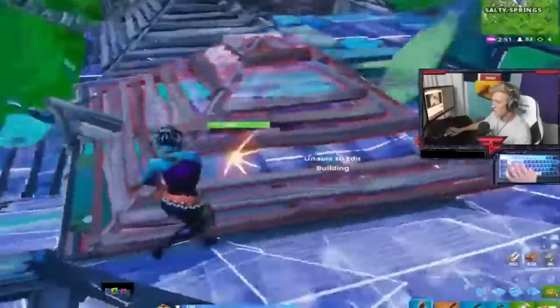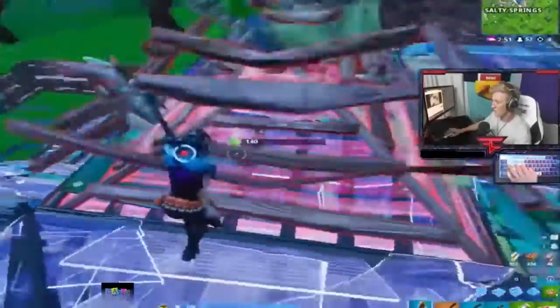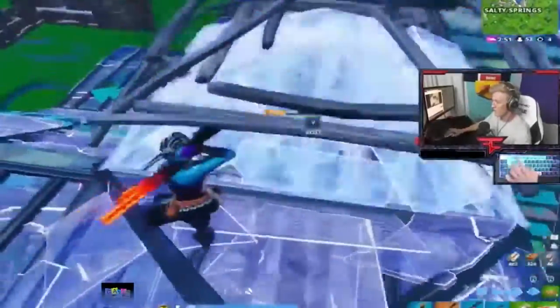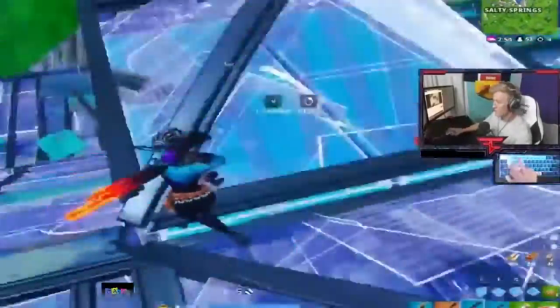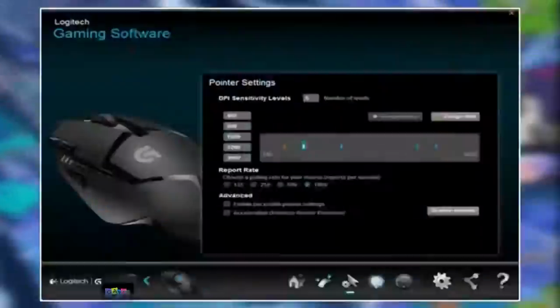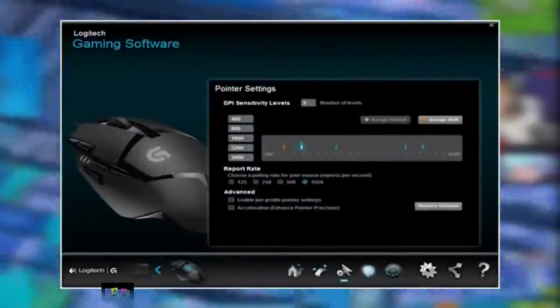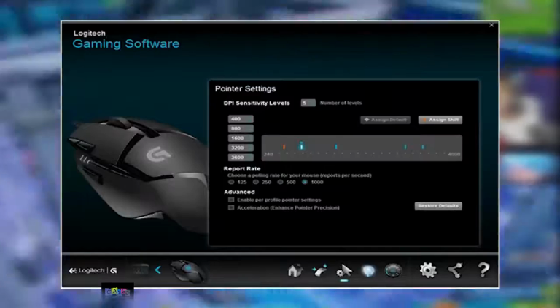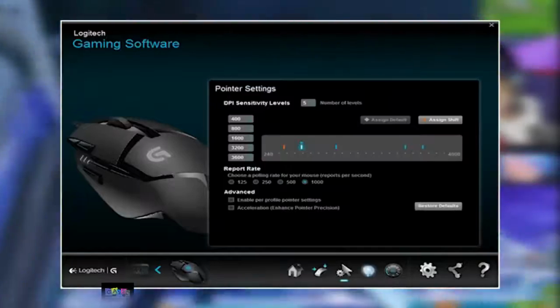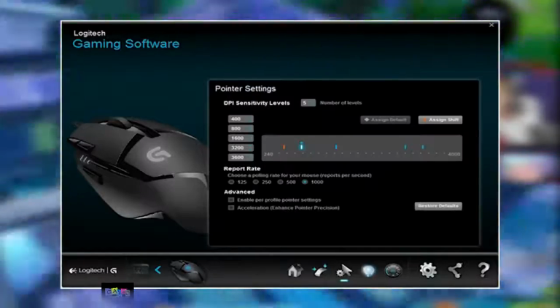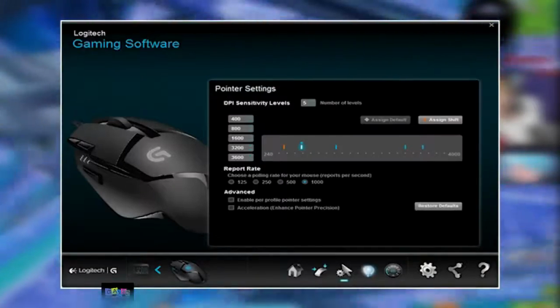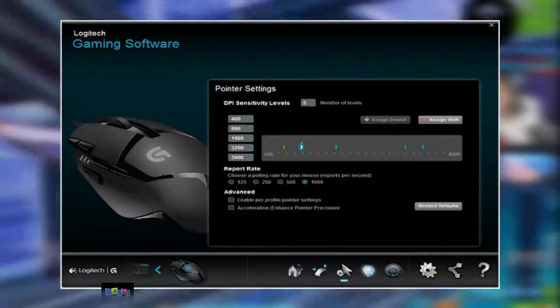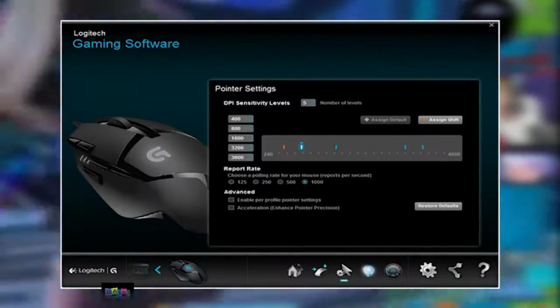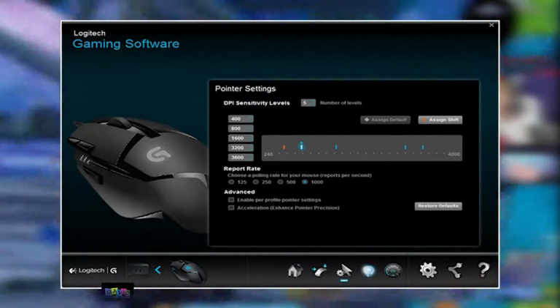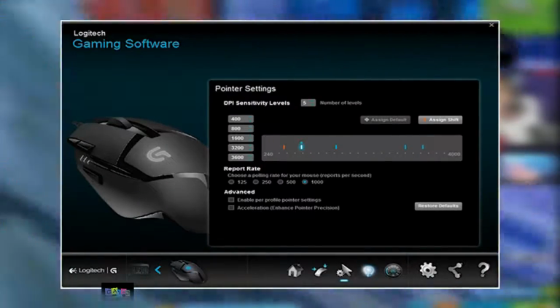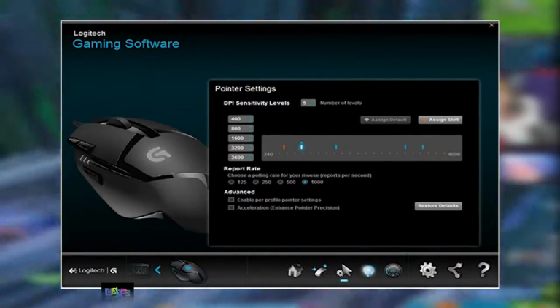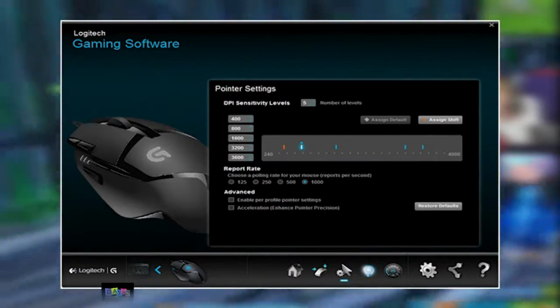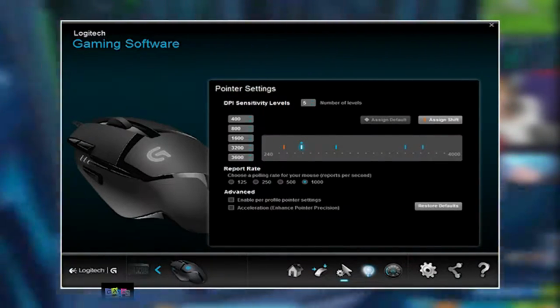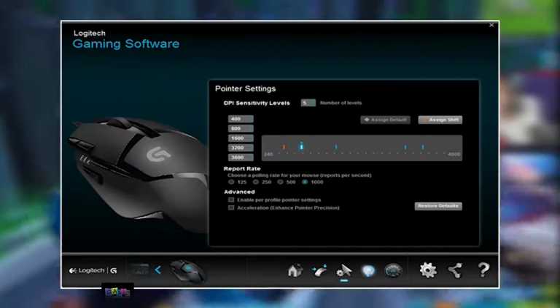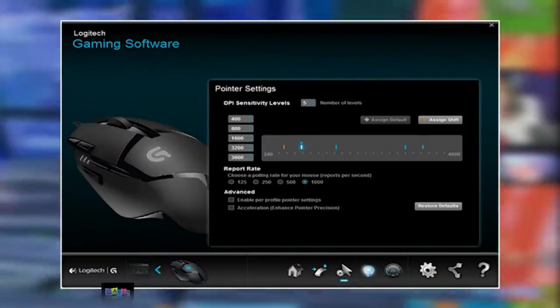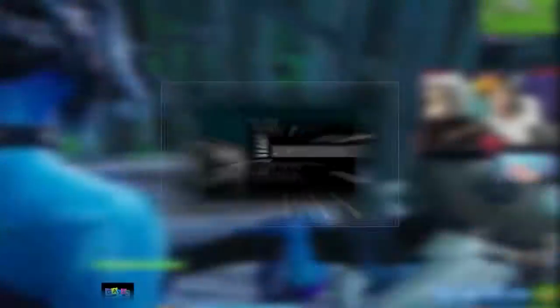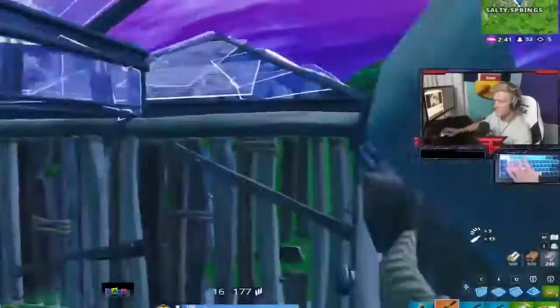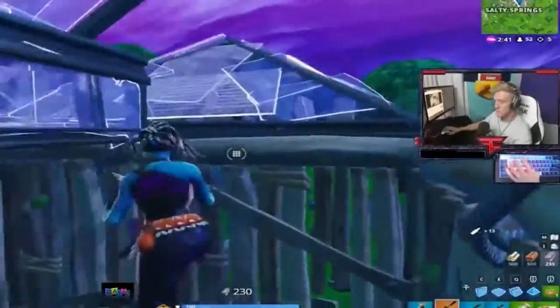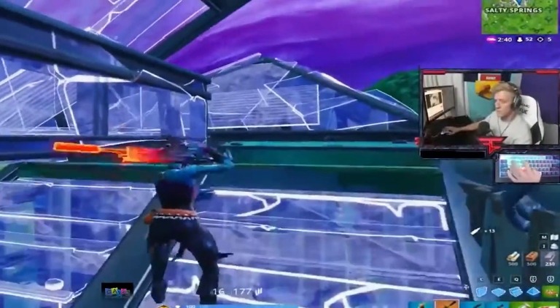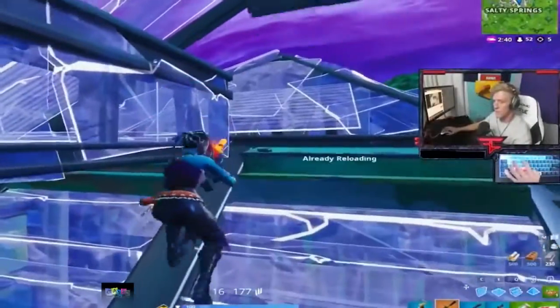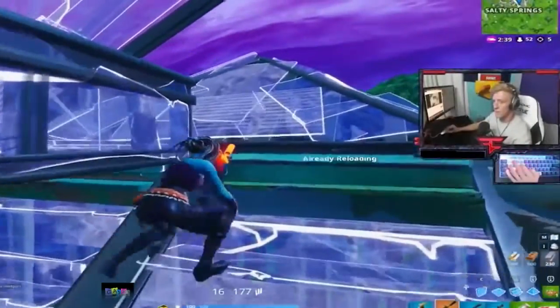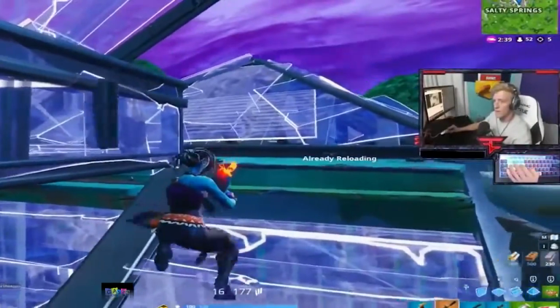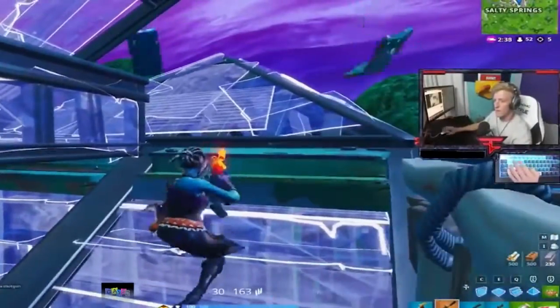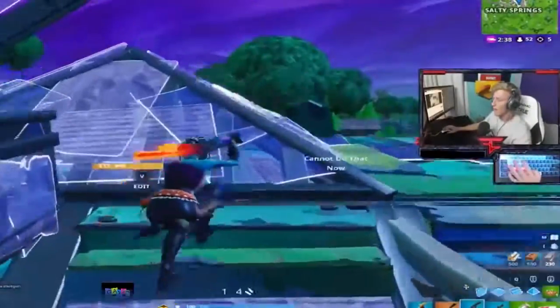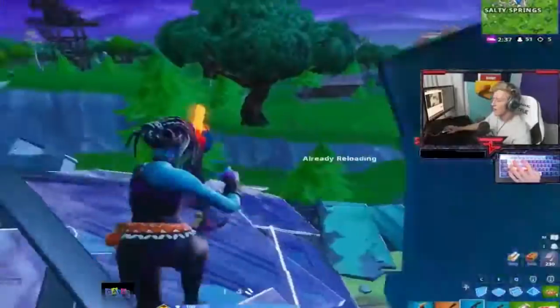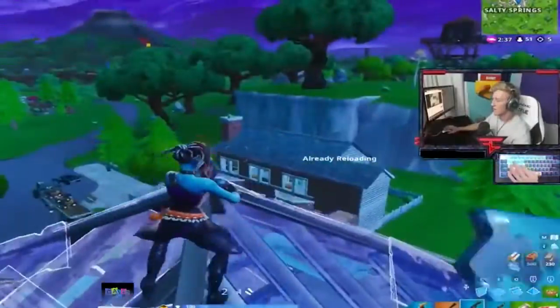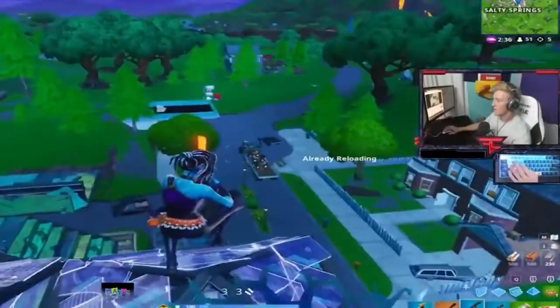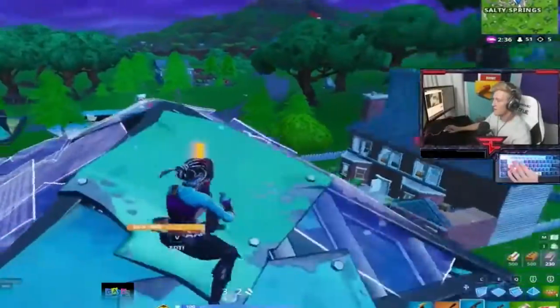The most important setting you want to check here is the DPI. DPI is your mouse's sensitivity value. The higher the value is, the faster your pointer will move. While many gaming mice allow for DPI to be set ridiculously high, it's usually better to run a lower value.